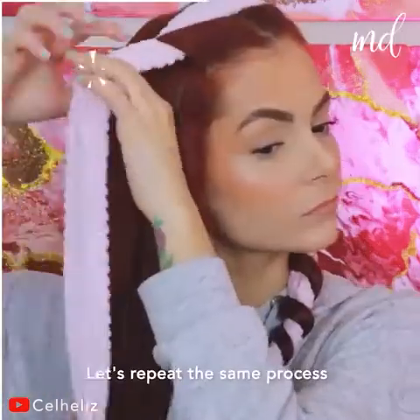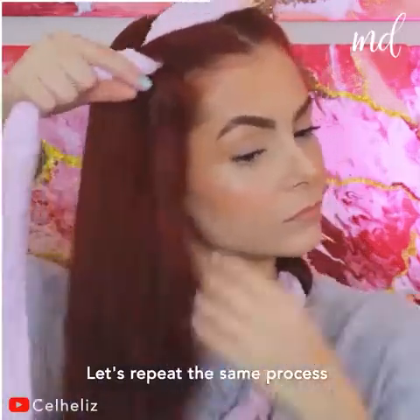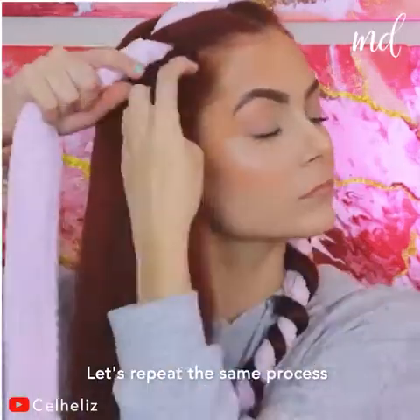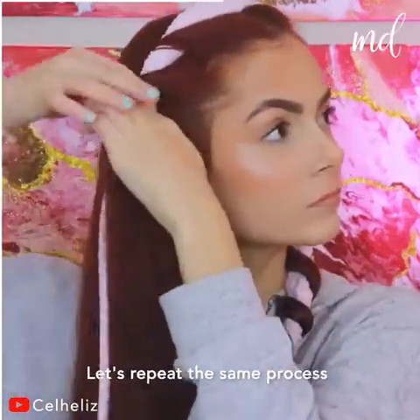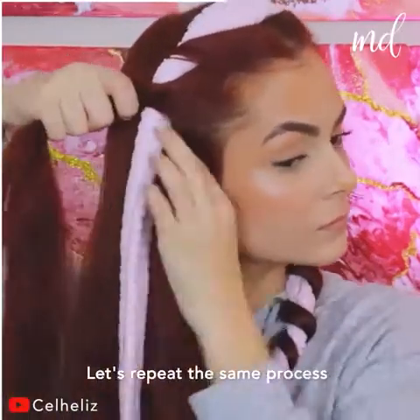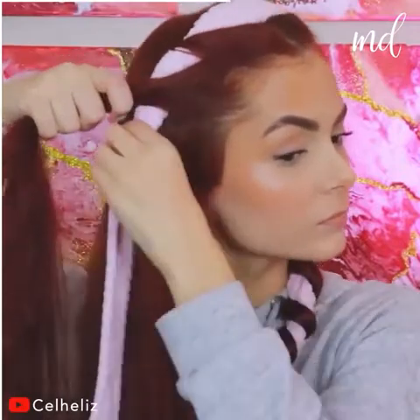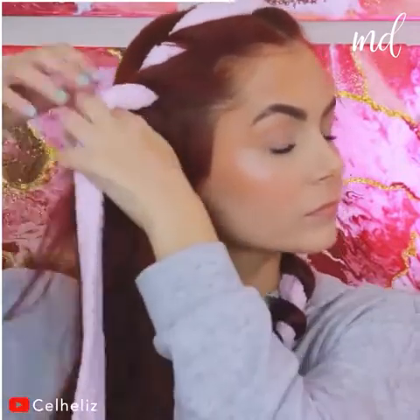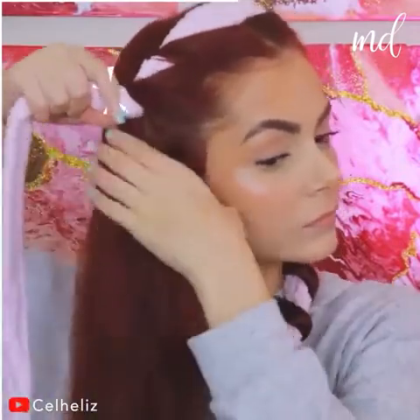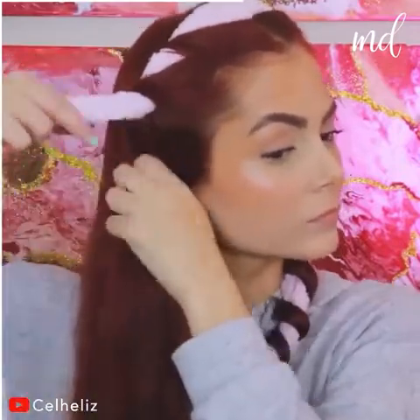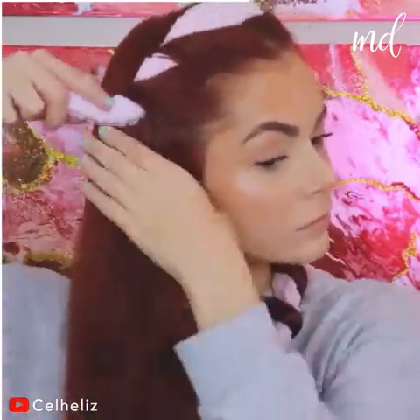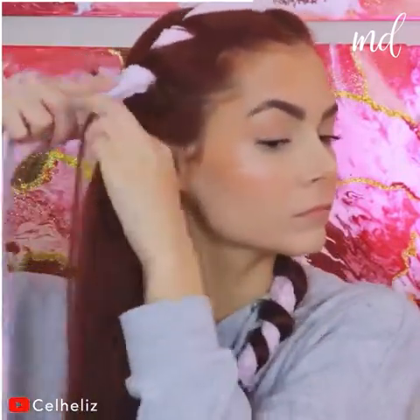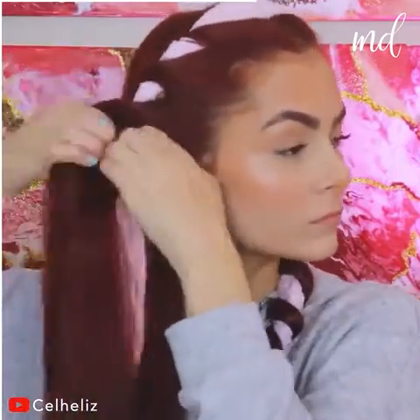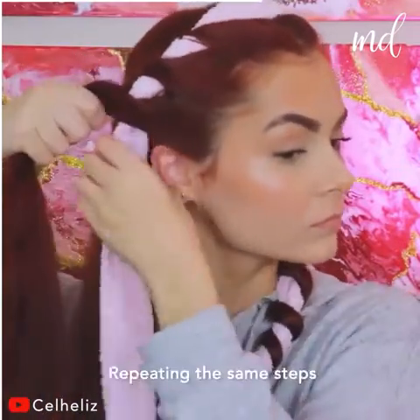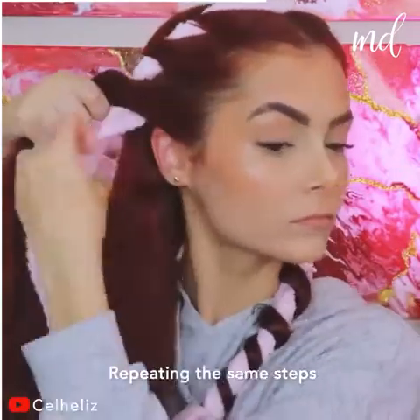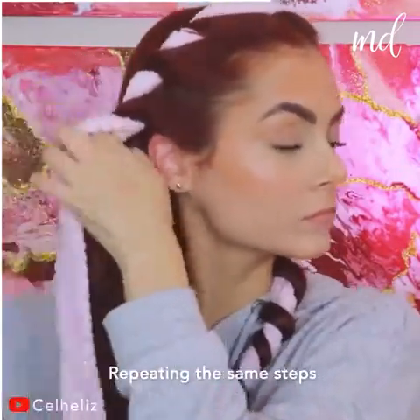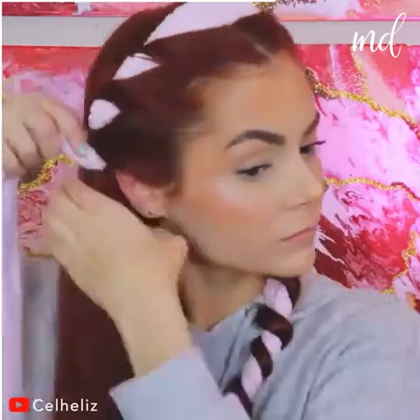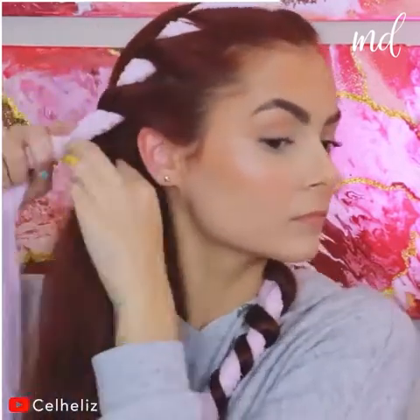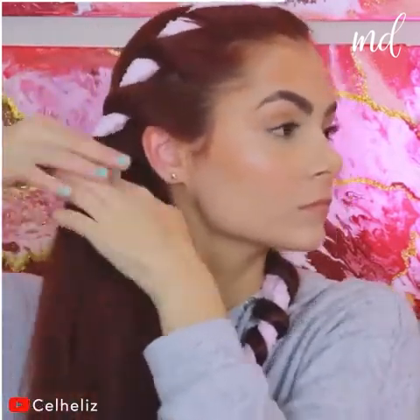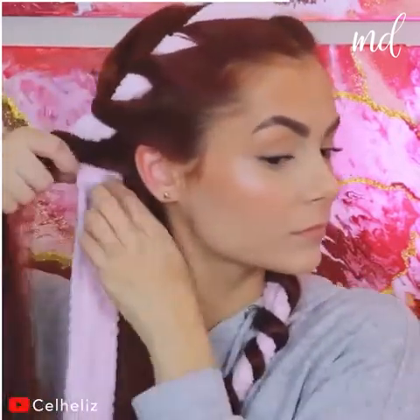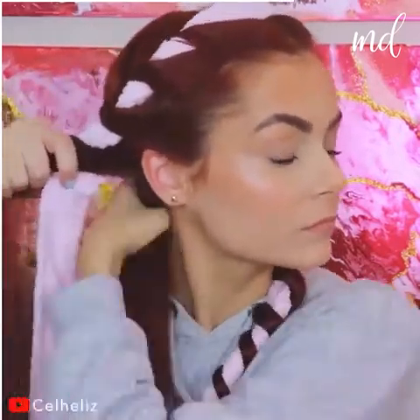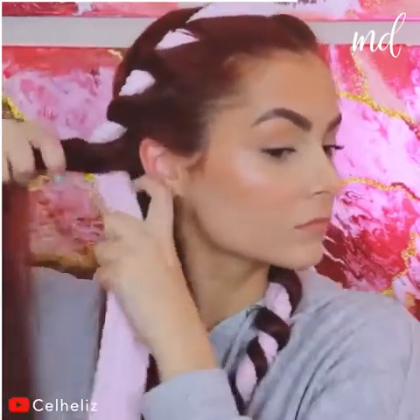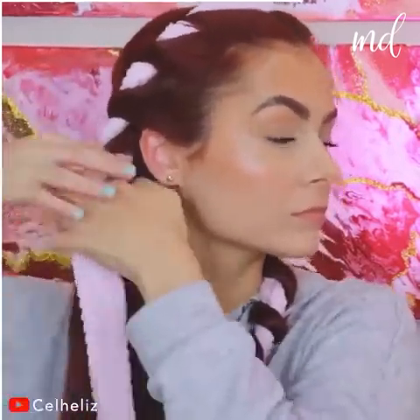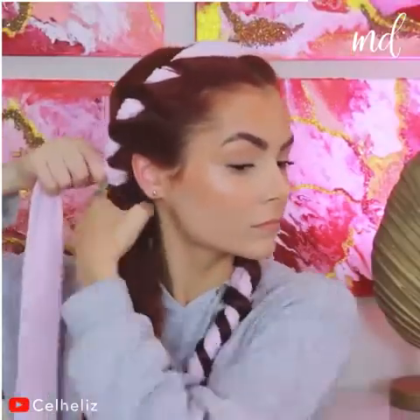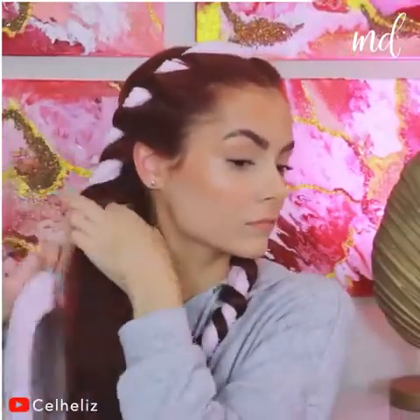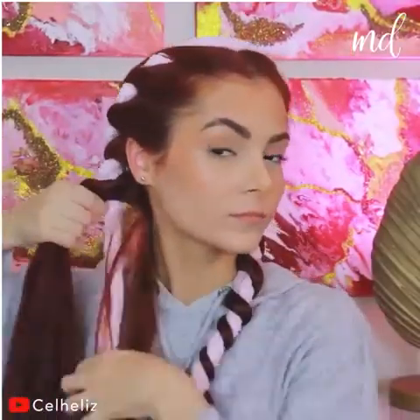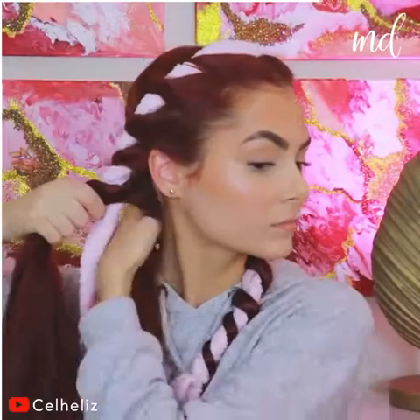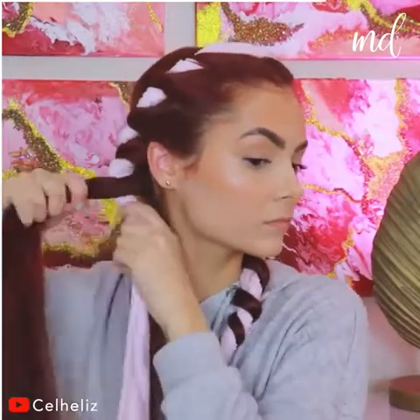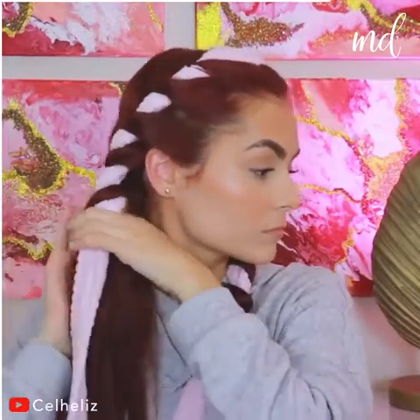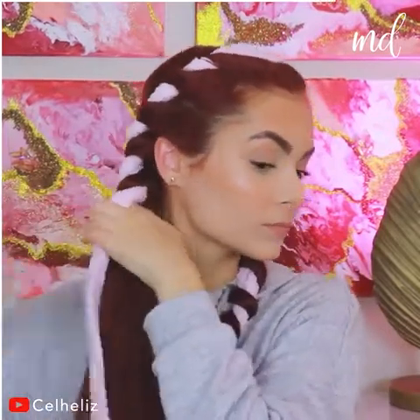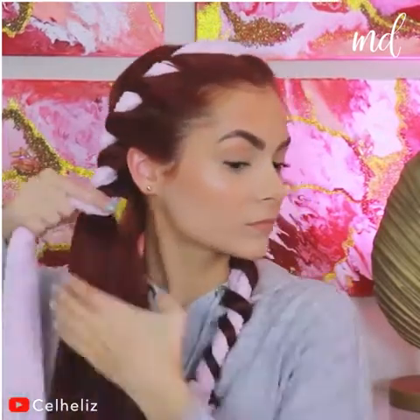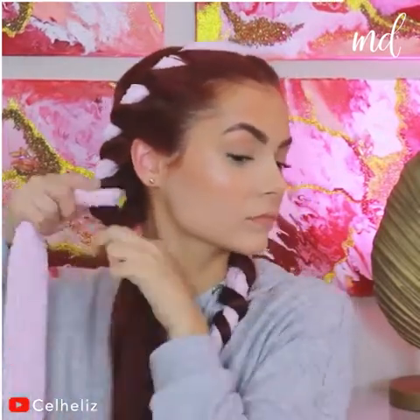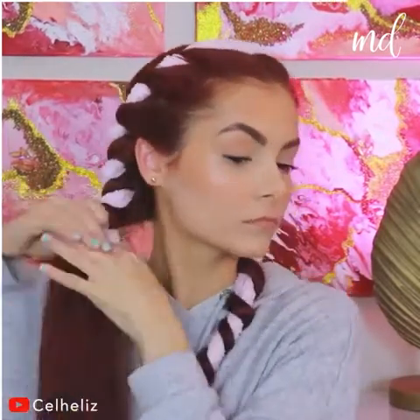Let's repeat the same process on the other side, shall we? Repeating the same steps, twisting the hair away from the face. The hair looks so good and we love this technique.